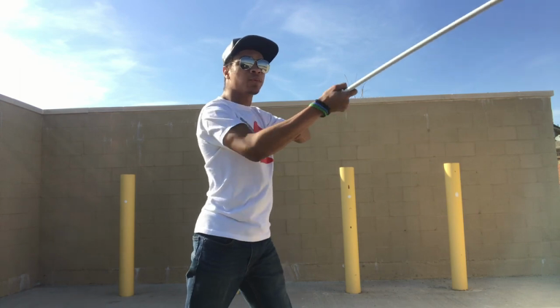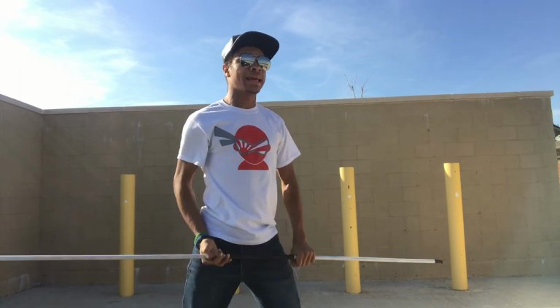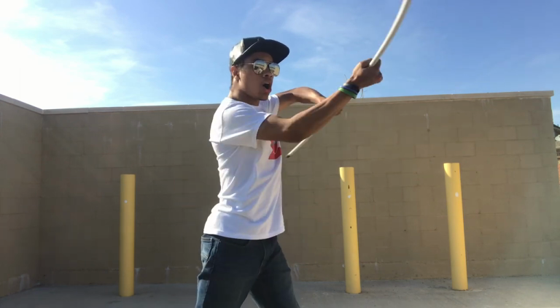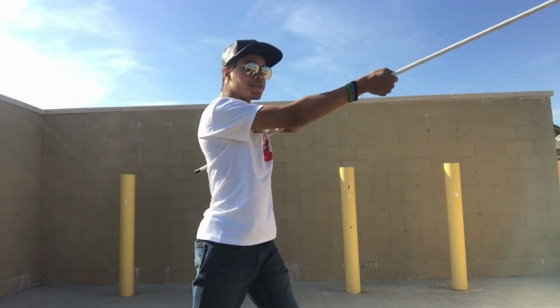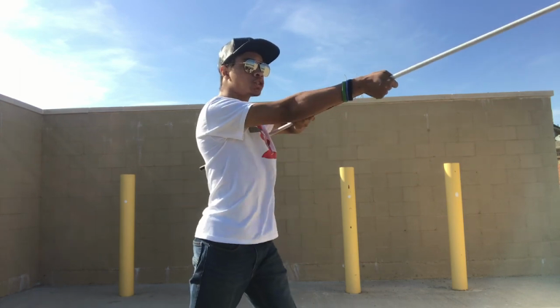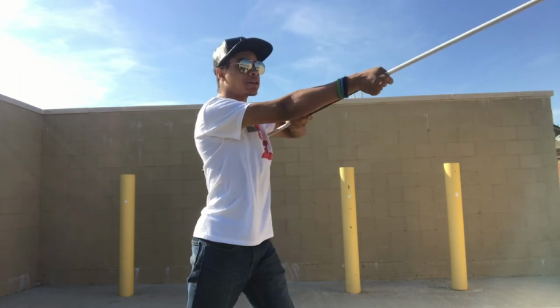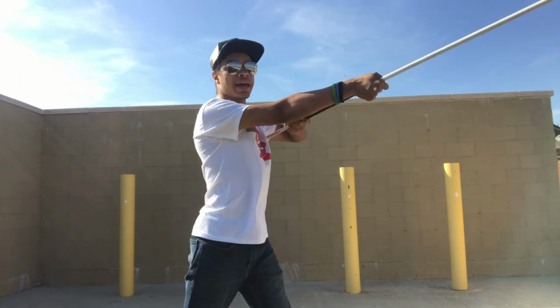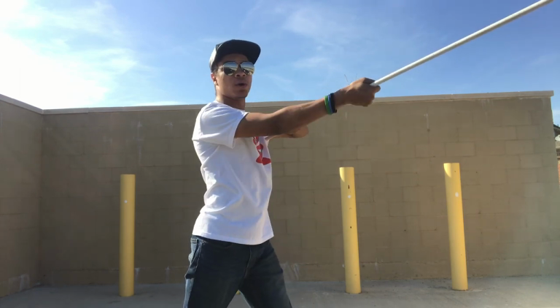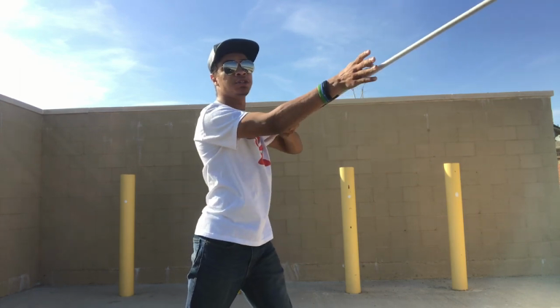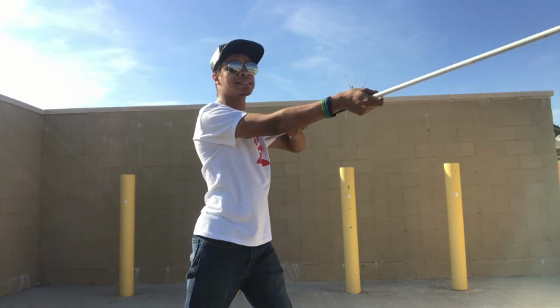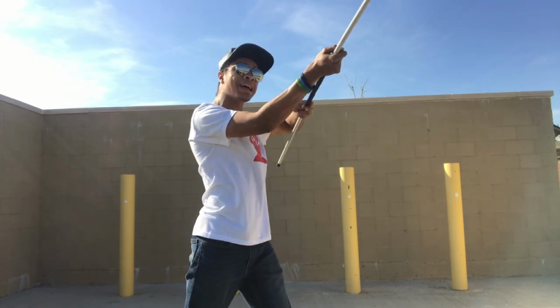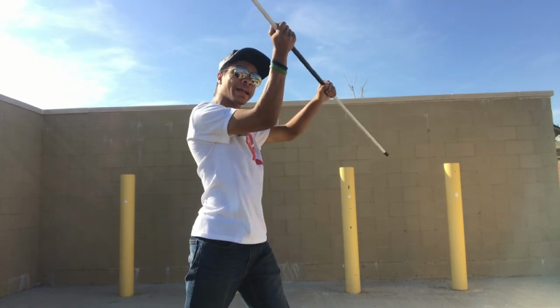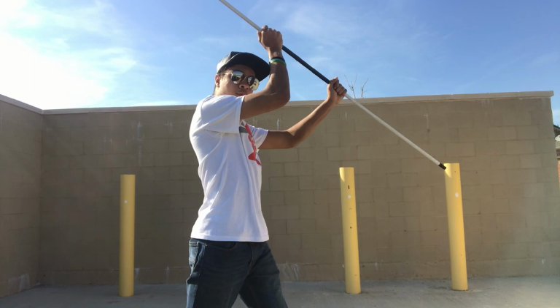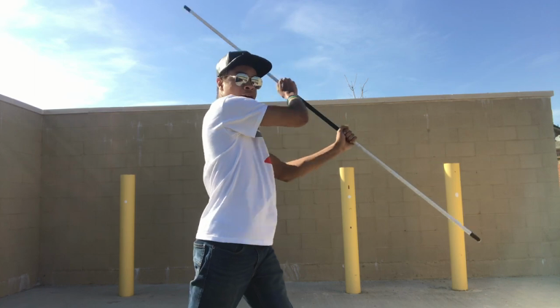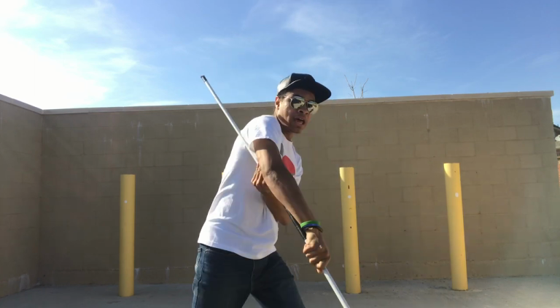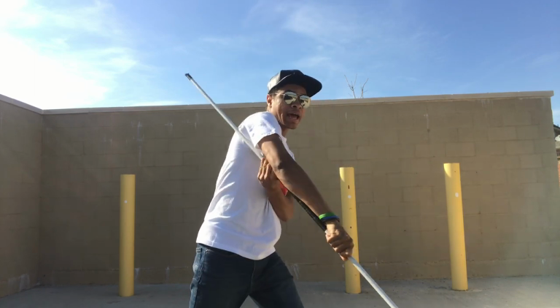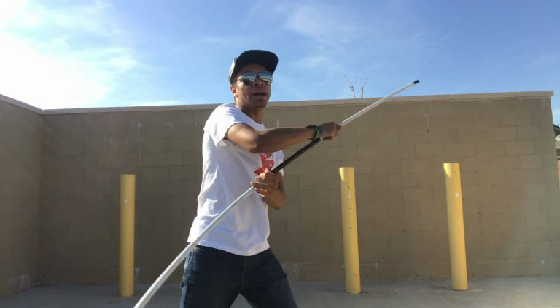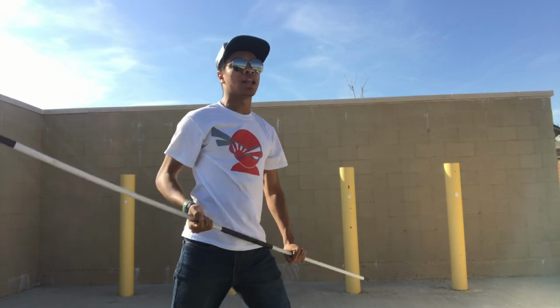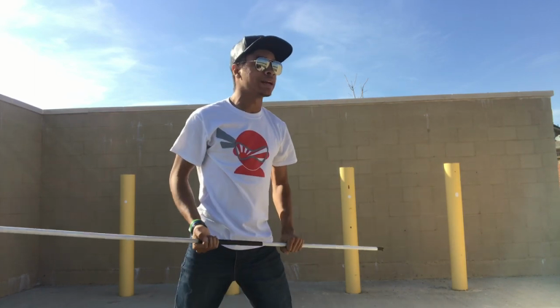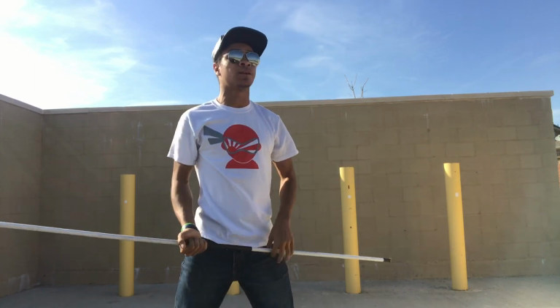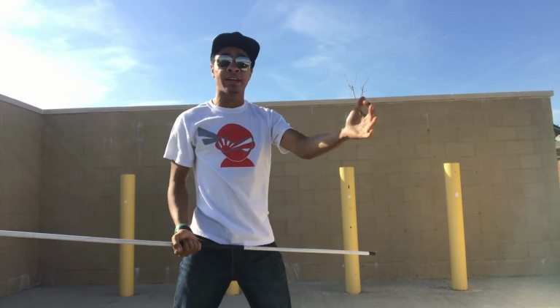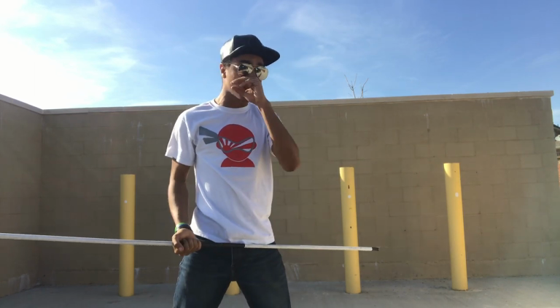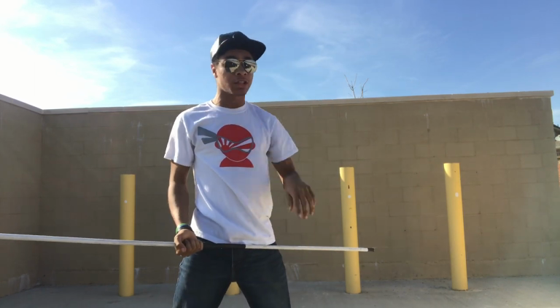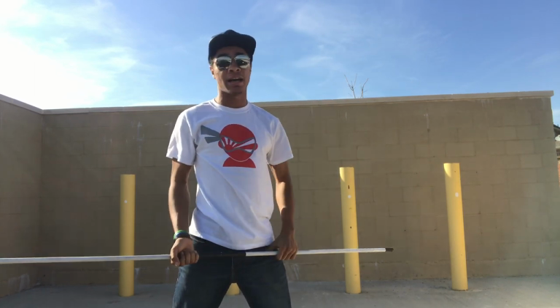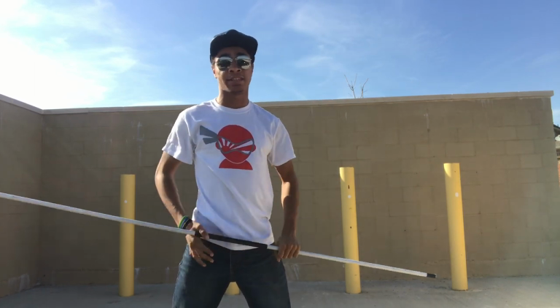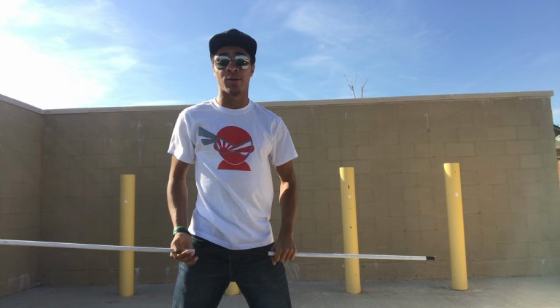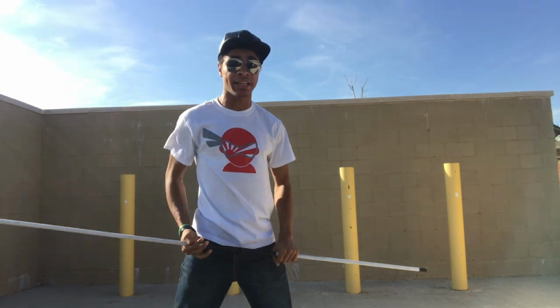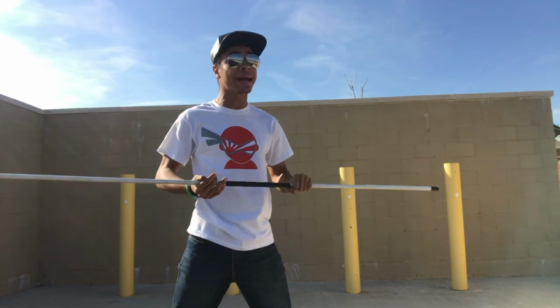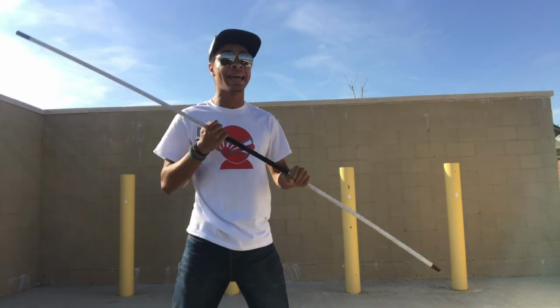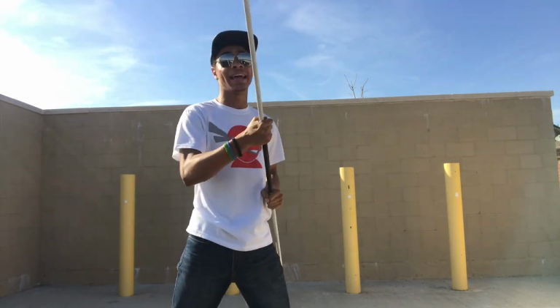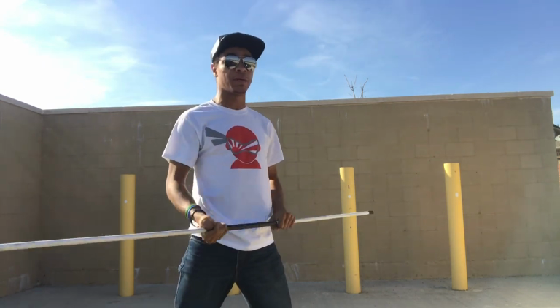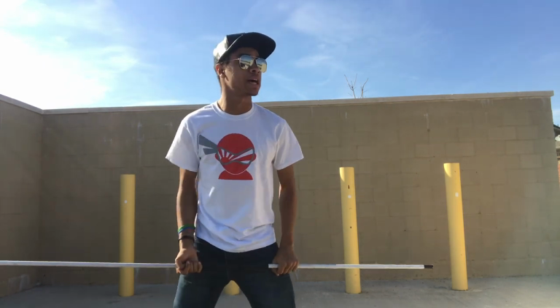After we get our first strike out to the head, we're going to use that same hand, come around and strike at the lower knee. Whatever knee is closest to them, it honestly doesn't matter which knee — just pick a knee and hit it with your bow staff.